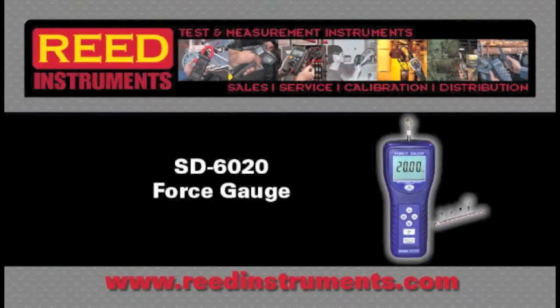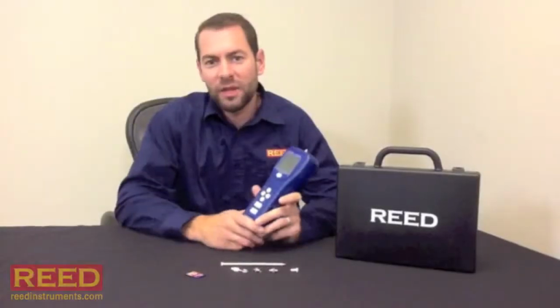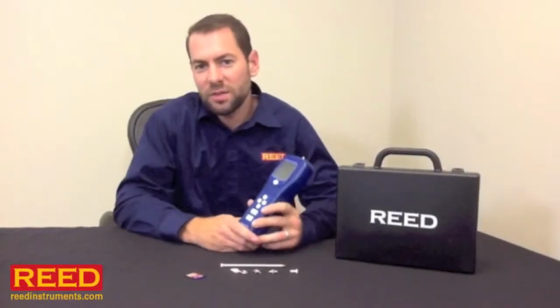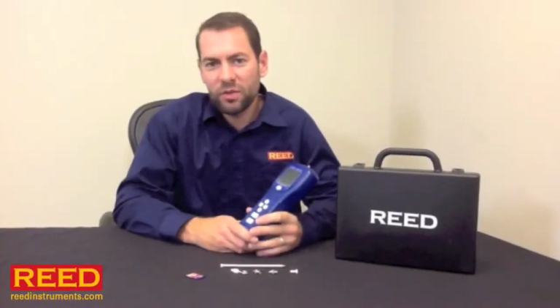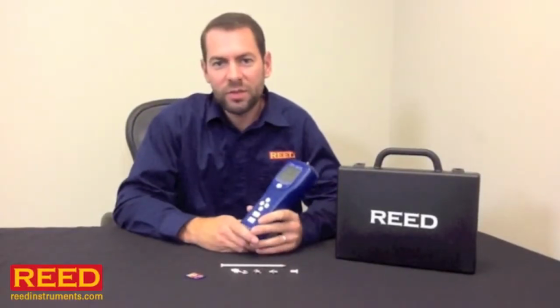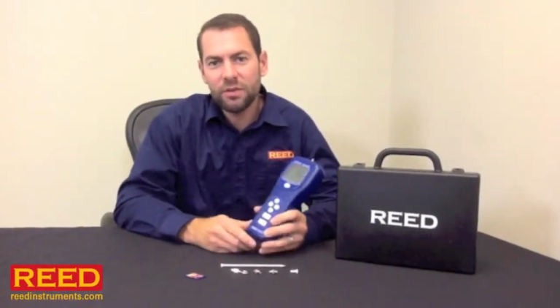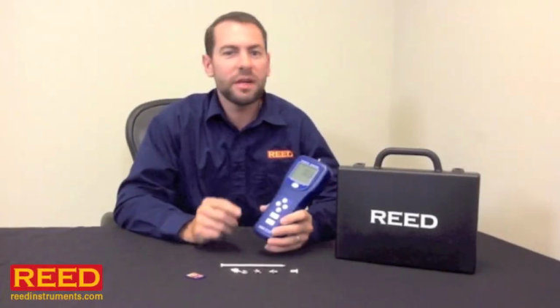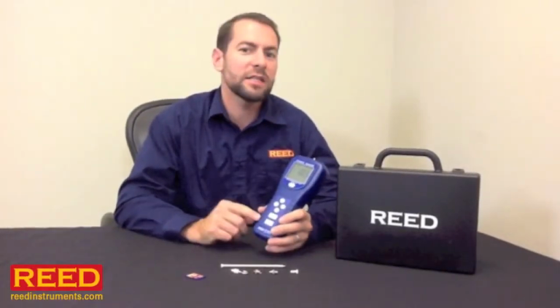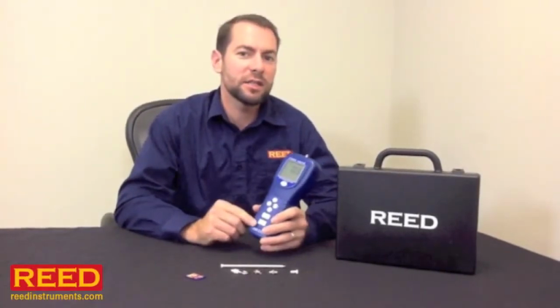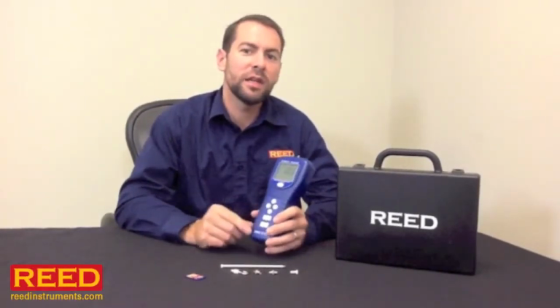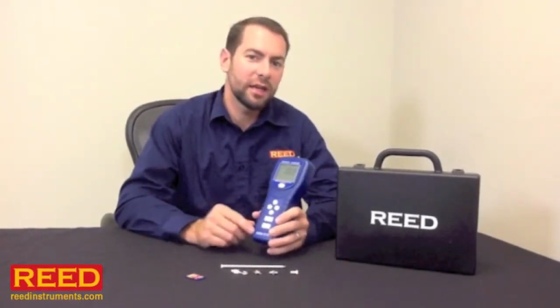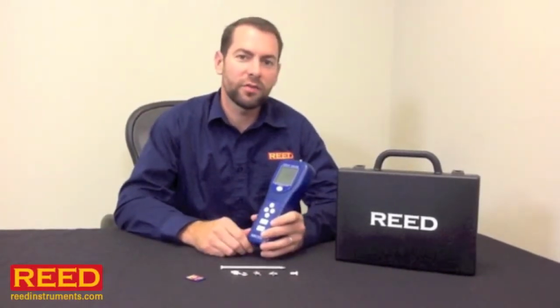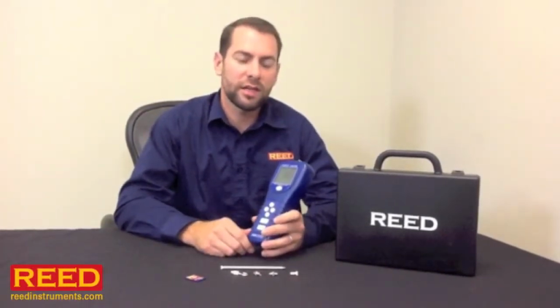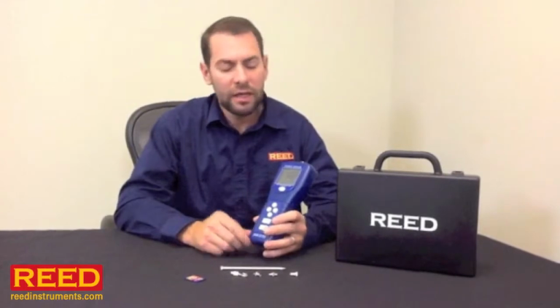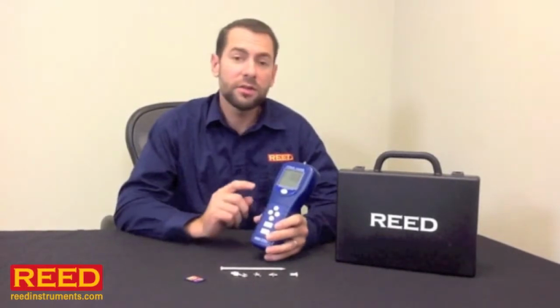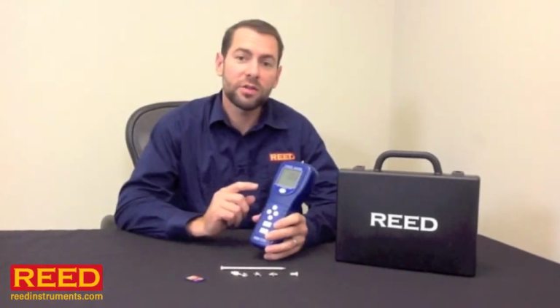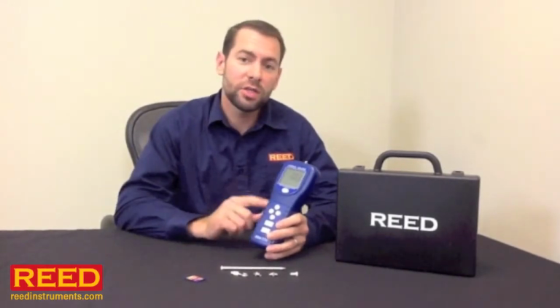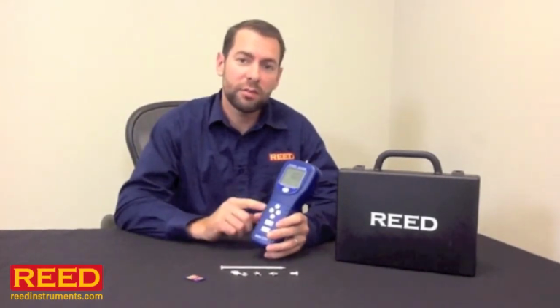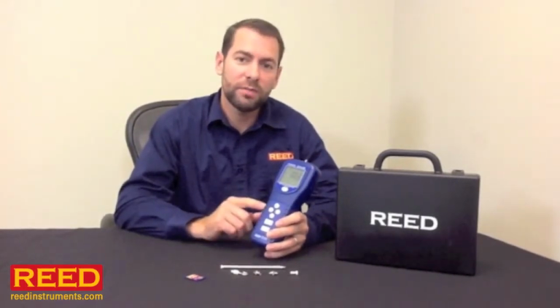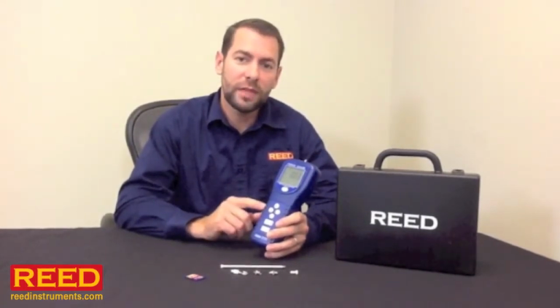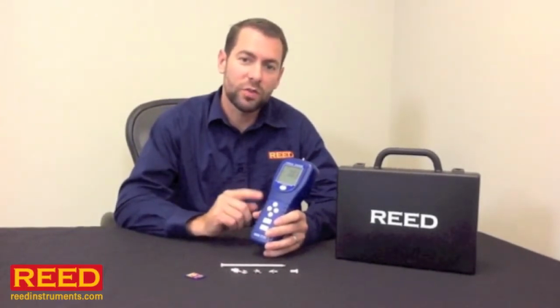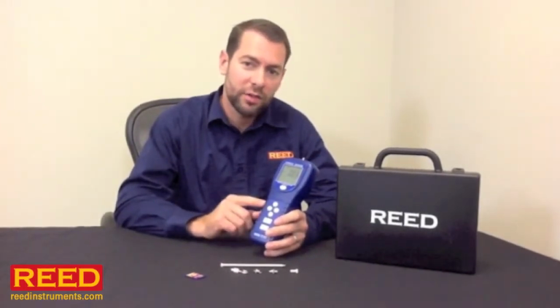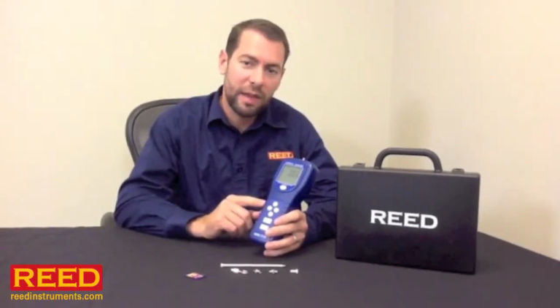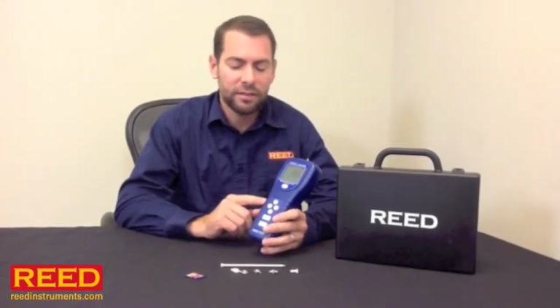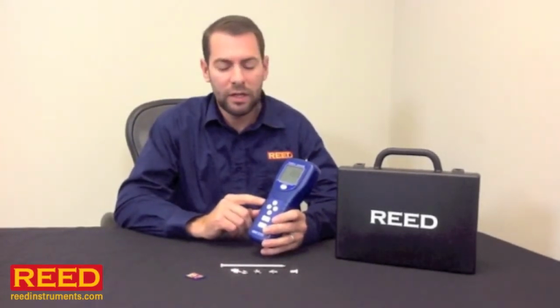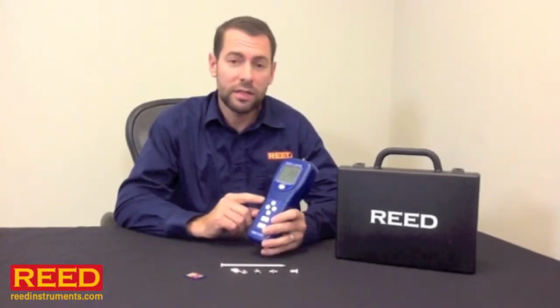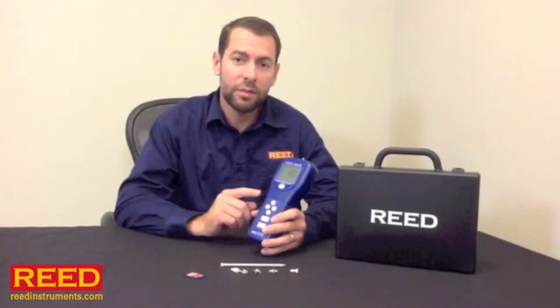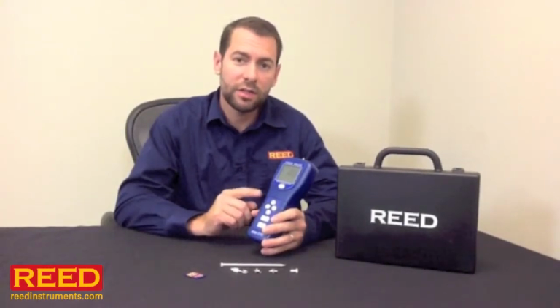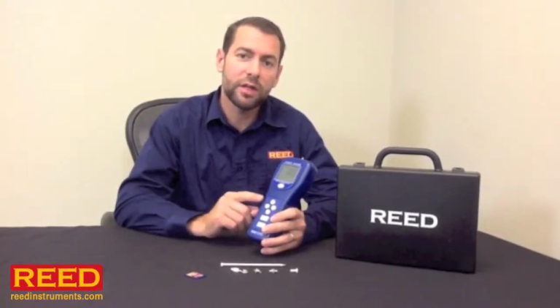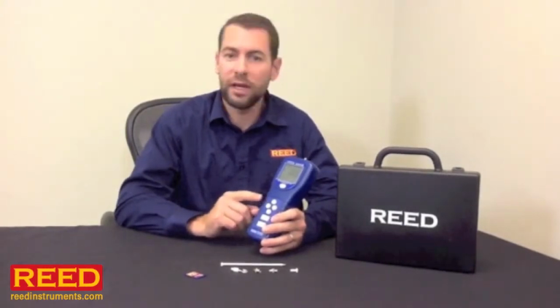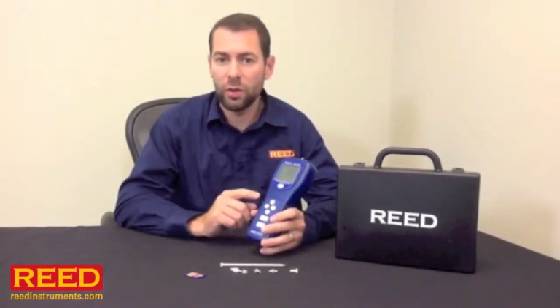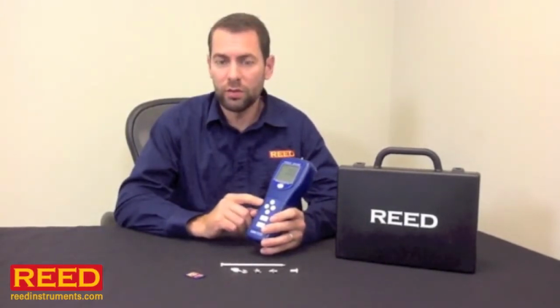Hi, I'm Jeff Spada with Reed Instruments and I want to tell you about our SD6020 Data Logging Force Gauge. This unit can measure both tension and compression, it has a 20 kilogram capacity, and you can set it up to measure in kilograms, pounds, or newtons.